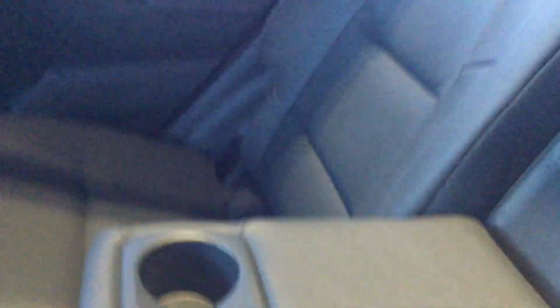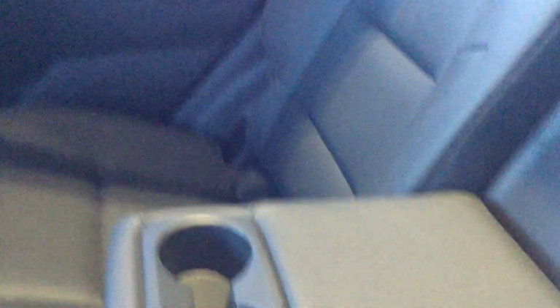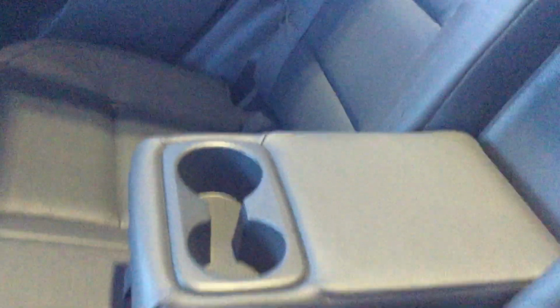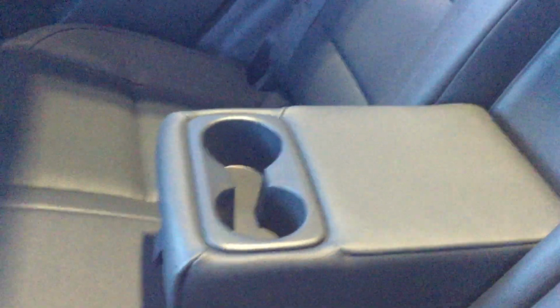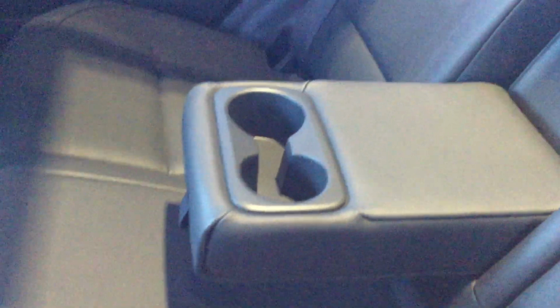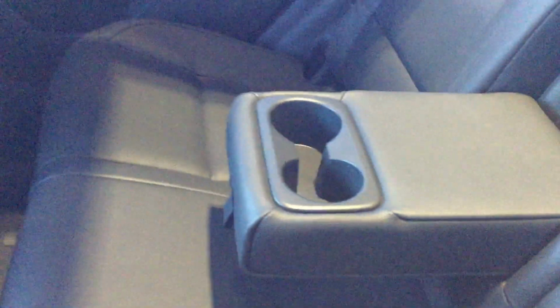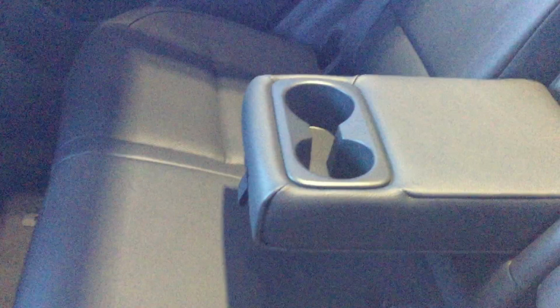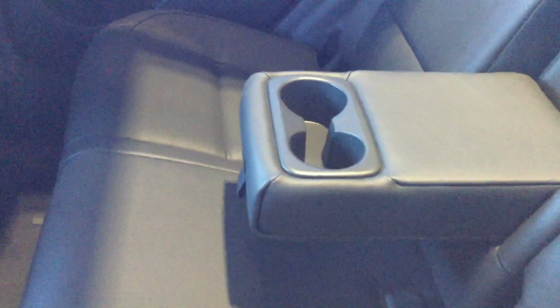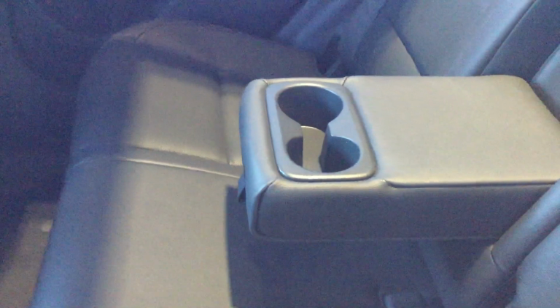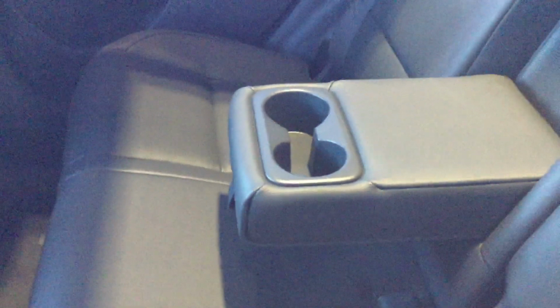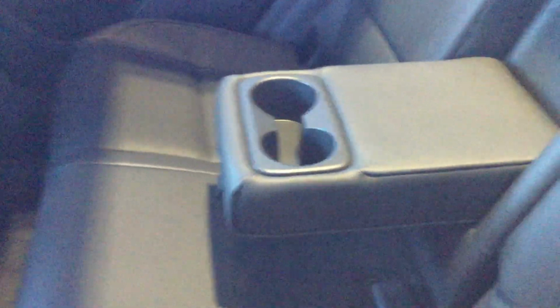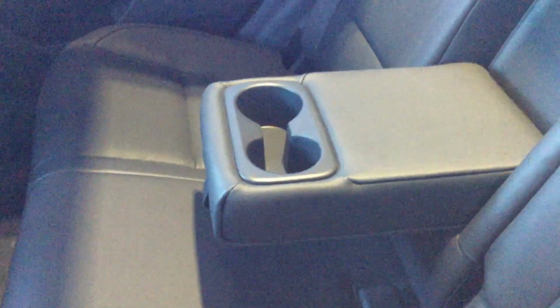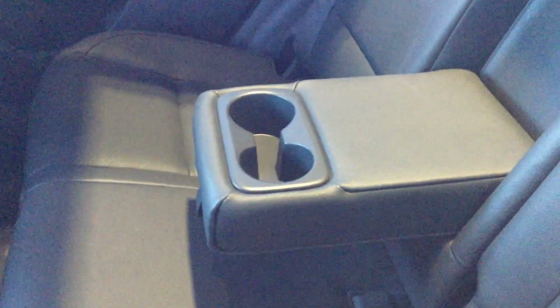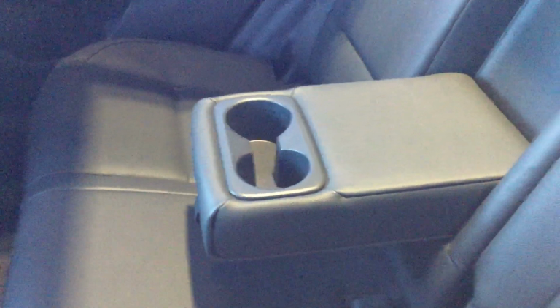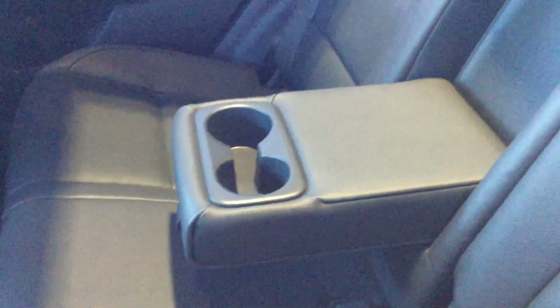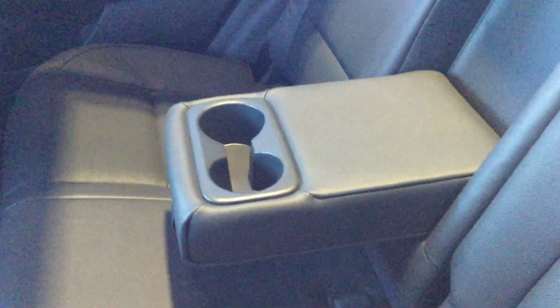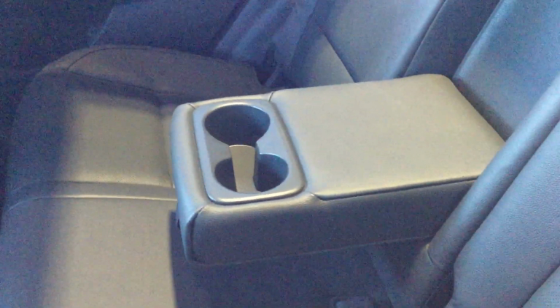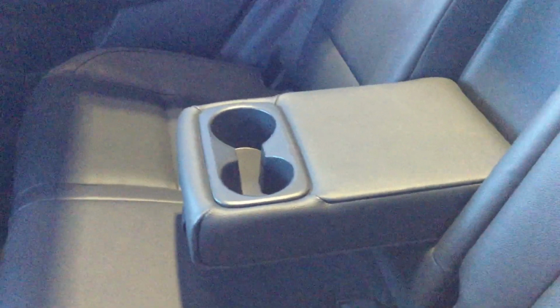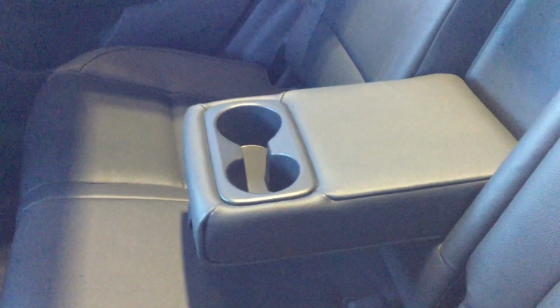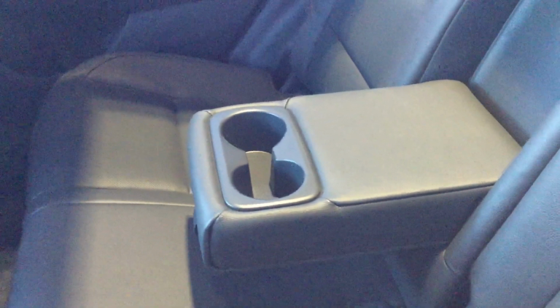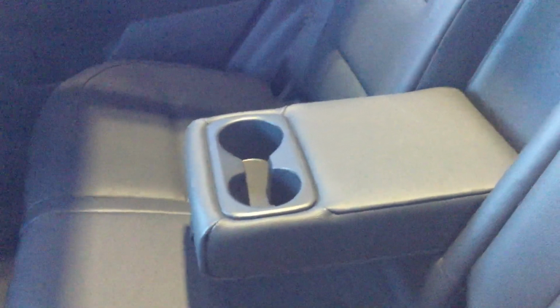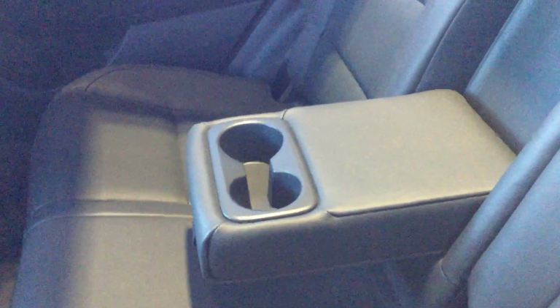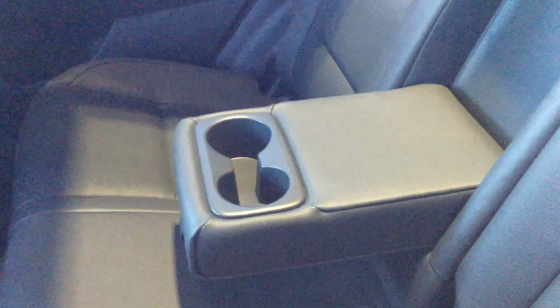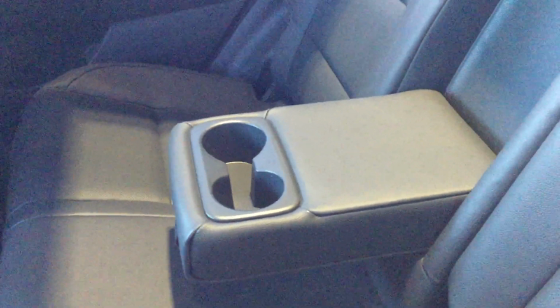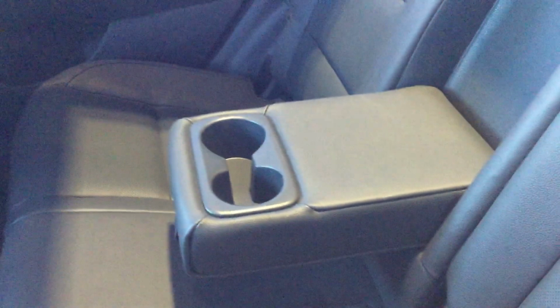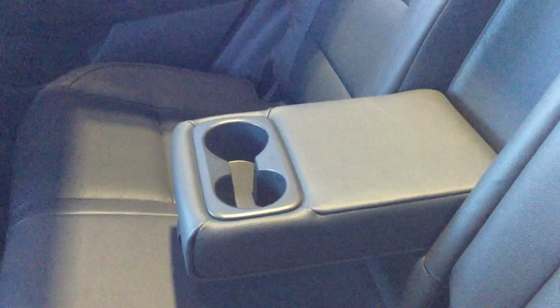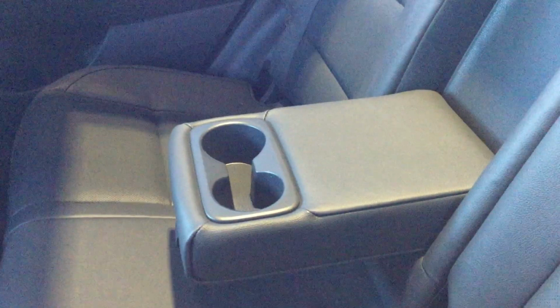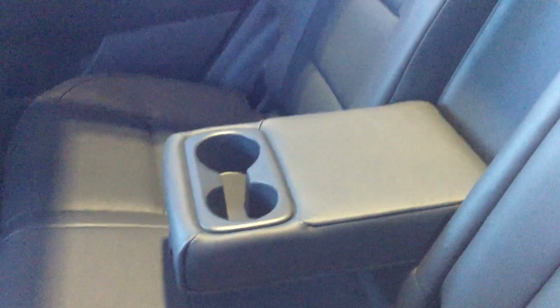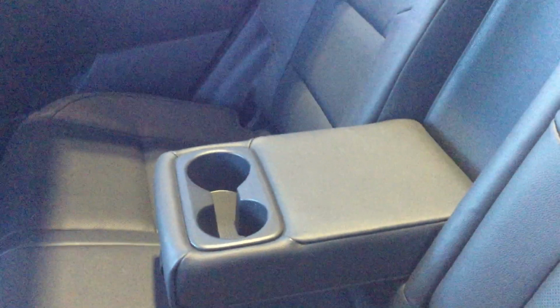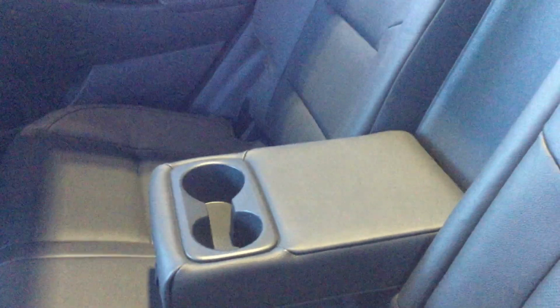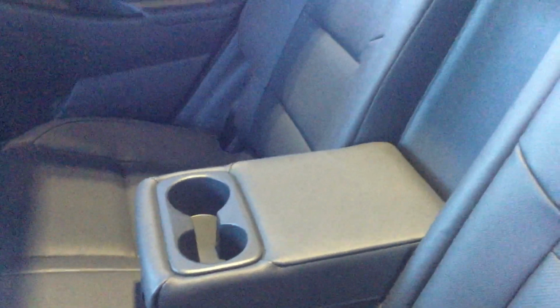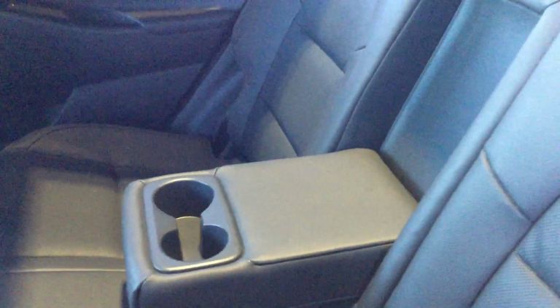And the center console — it does have two cup holders as well as an armrest, which is nice especially if you want to be able to lean your elbows on there without taking too much room from the person next to you.